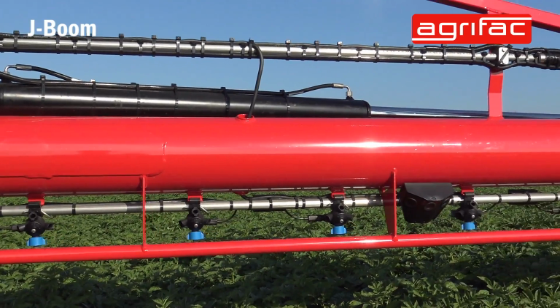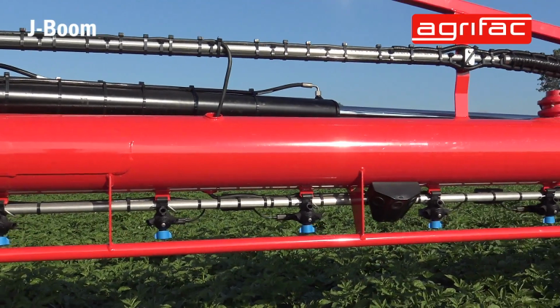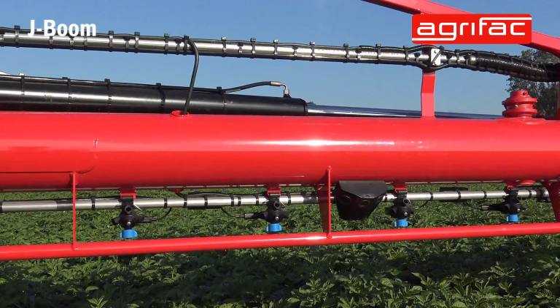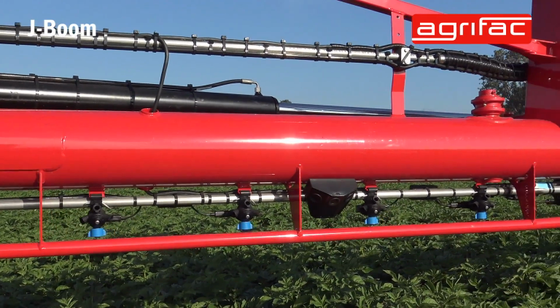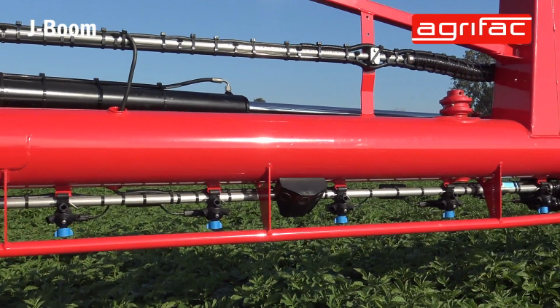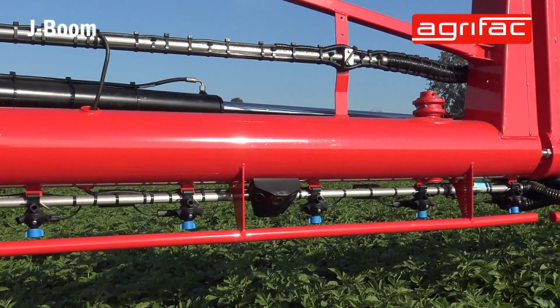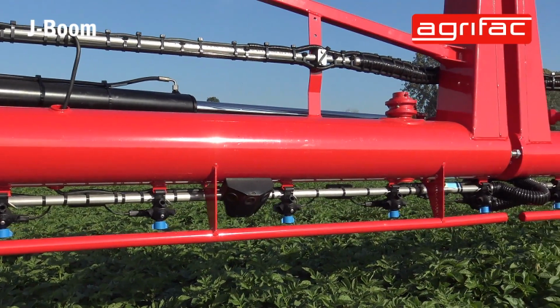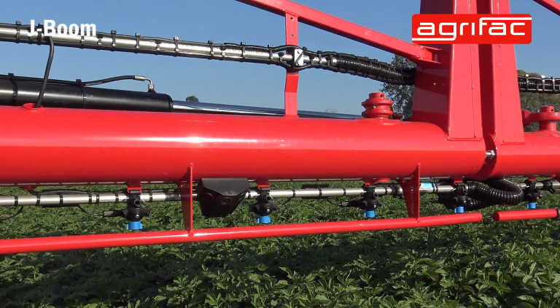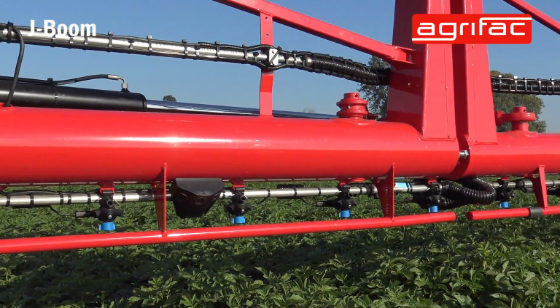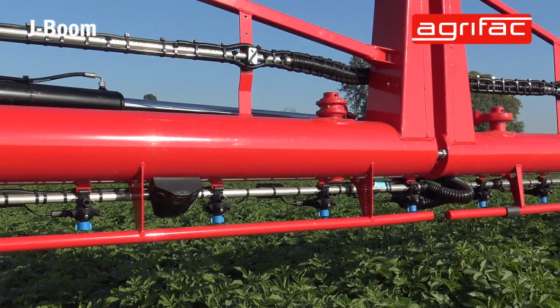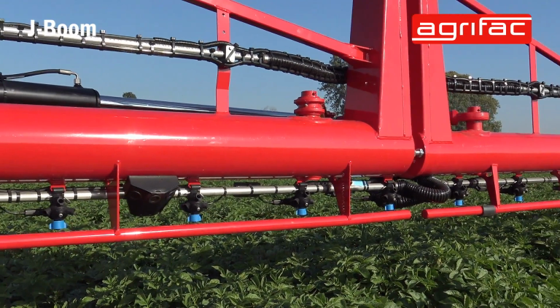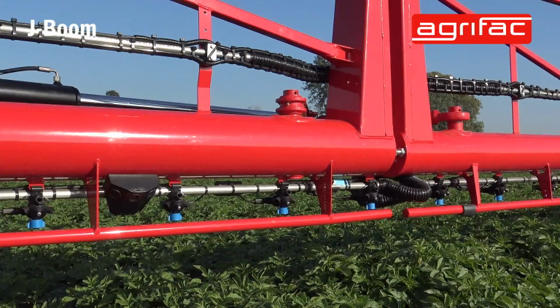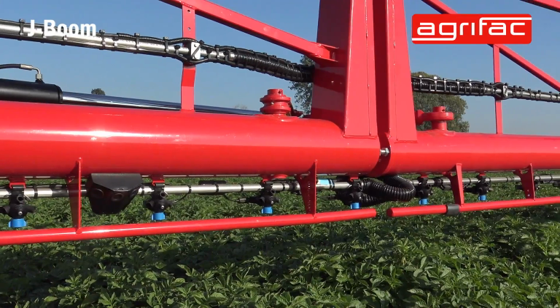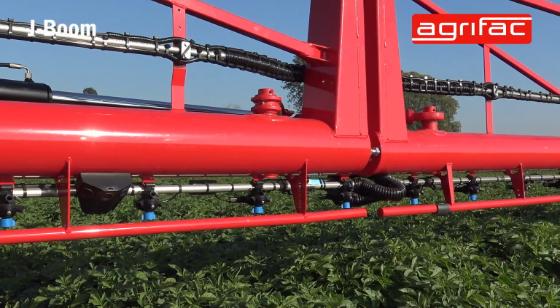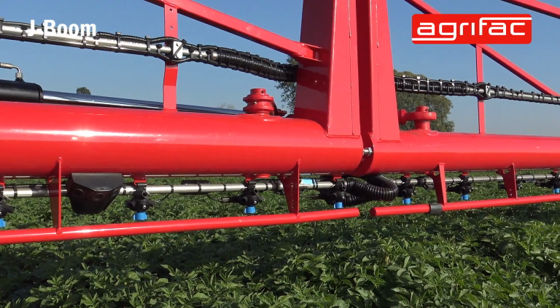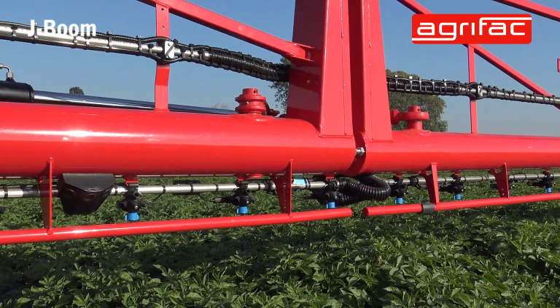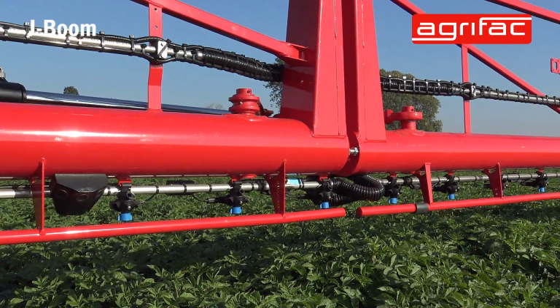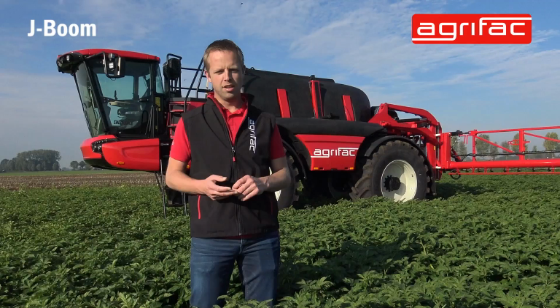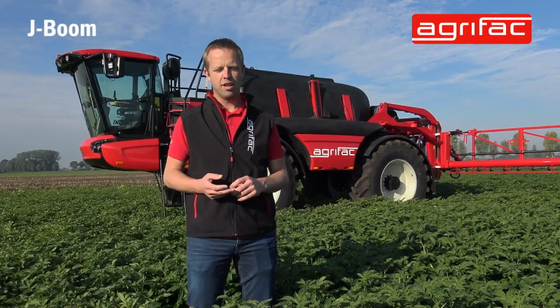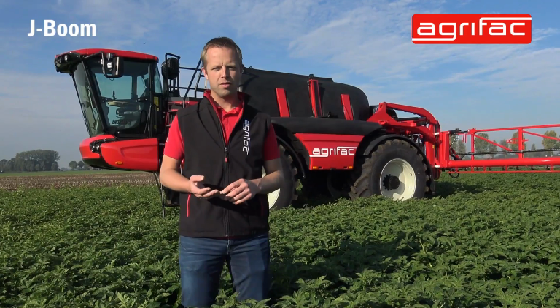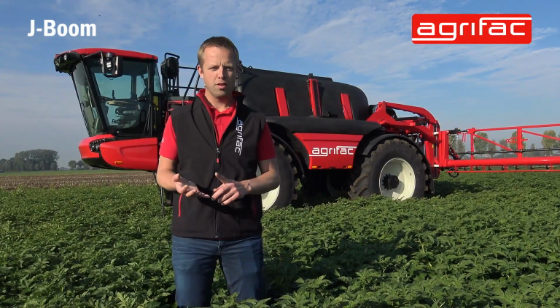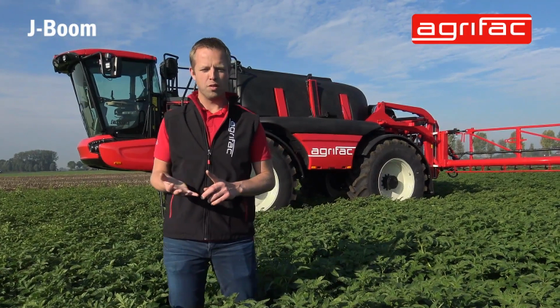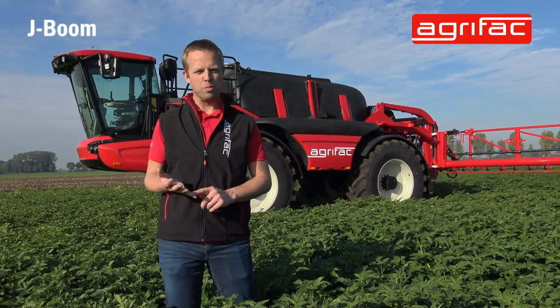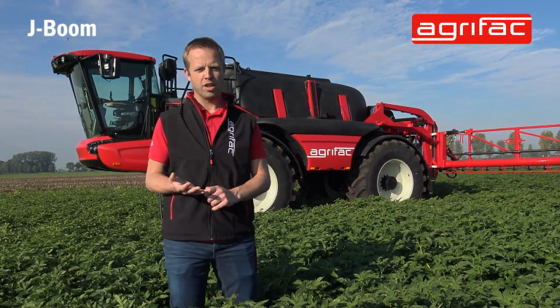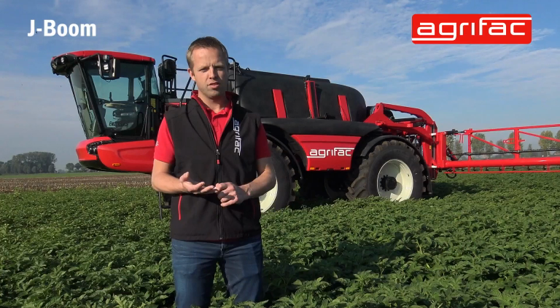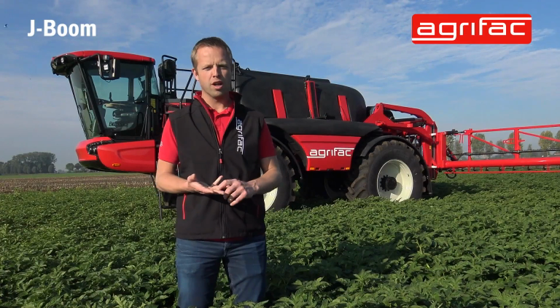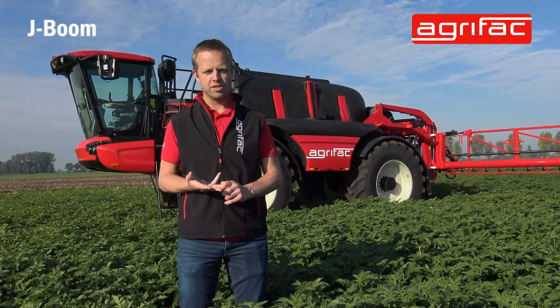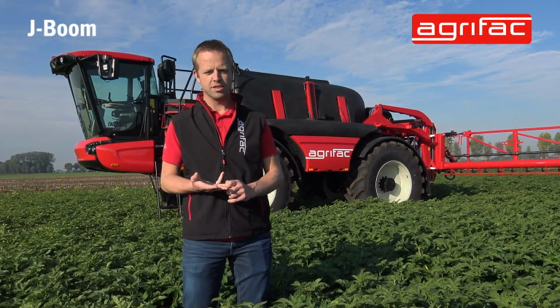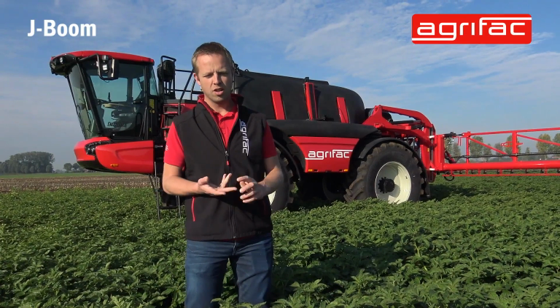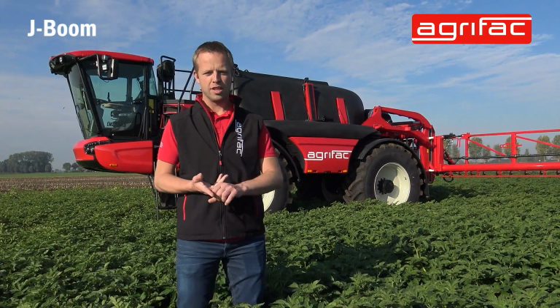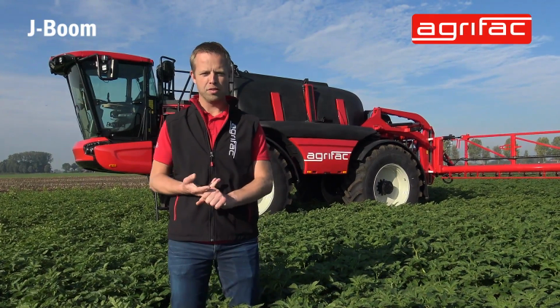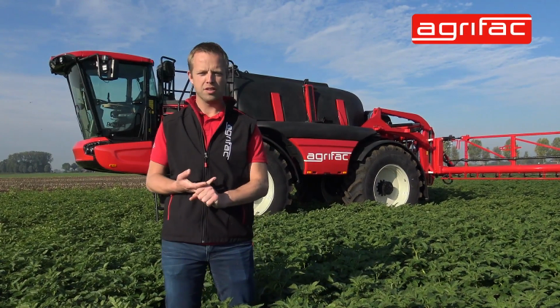25cm nozzle distance is also an option on these booms now. It's also completely on full circulation, which is standard on all our machines, so you have shutoff at each nozzle. You can have 3-meter sections, 1.5-meter sections, or individual shutoff.